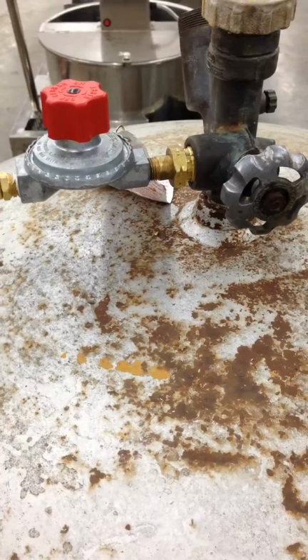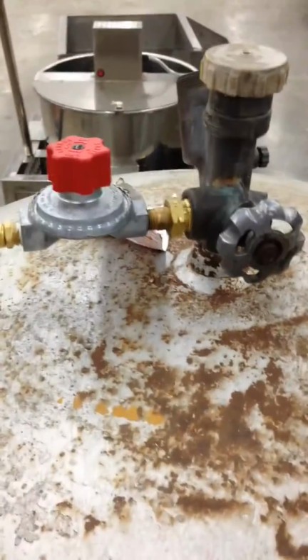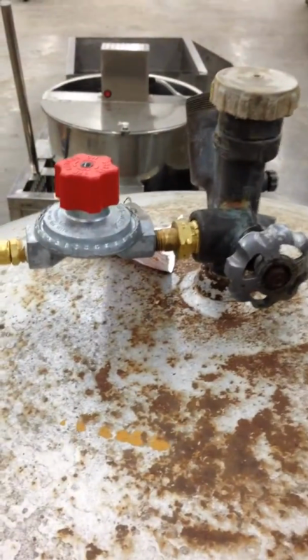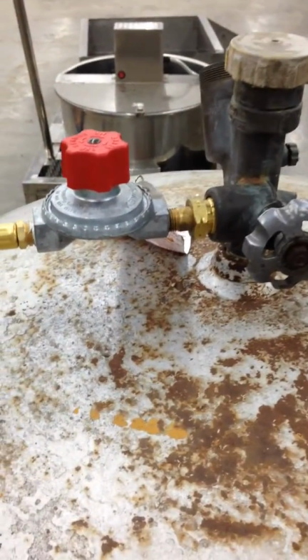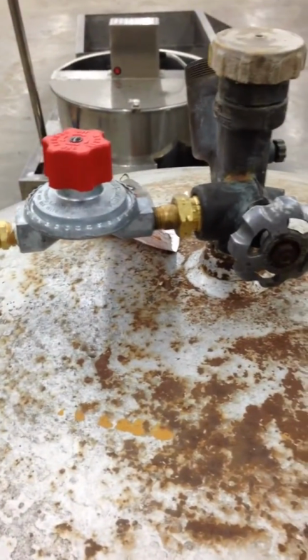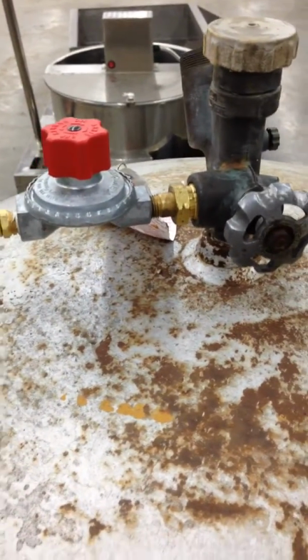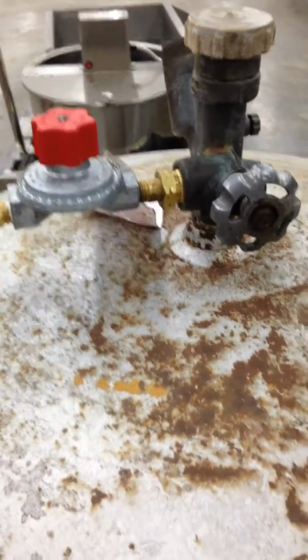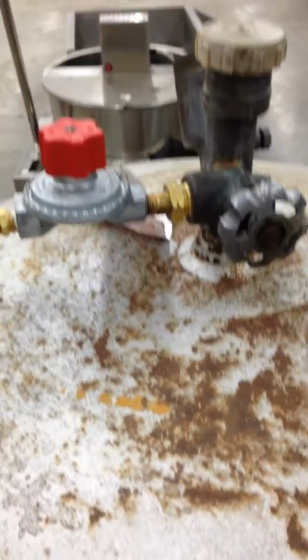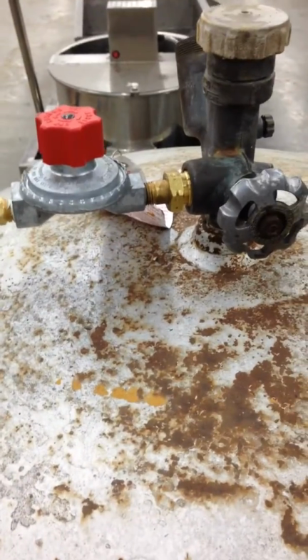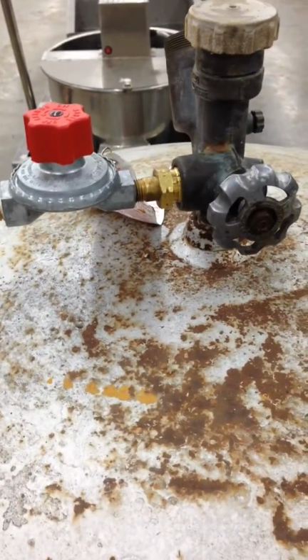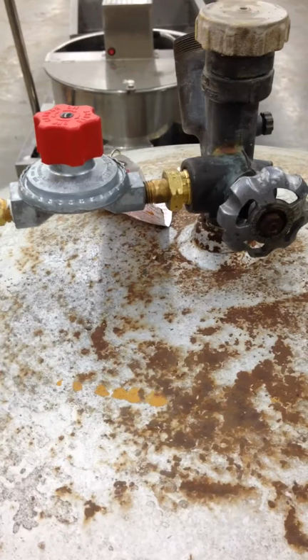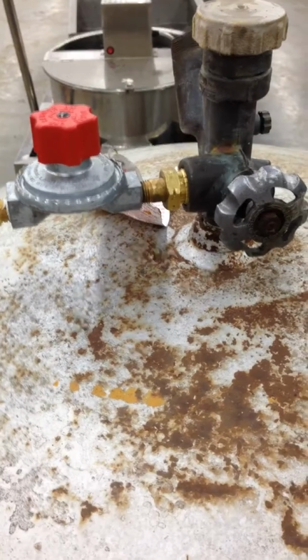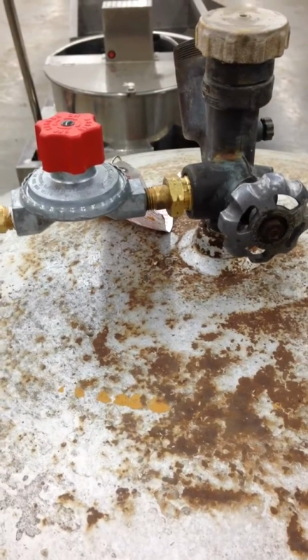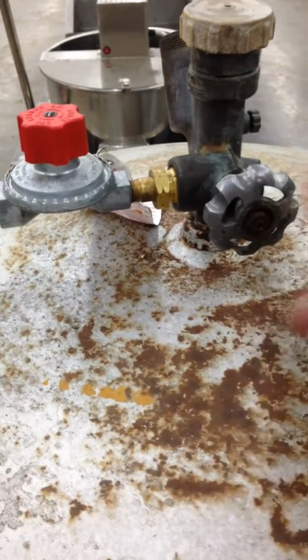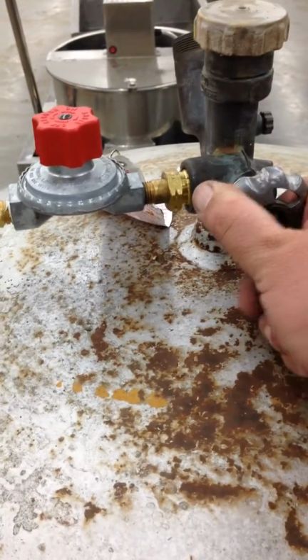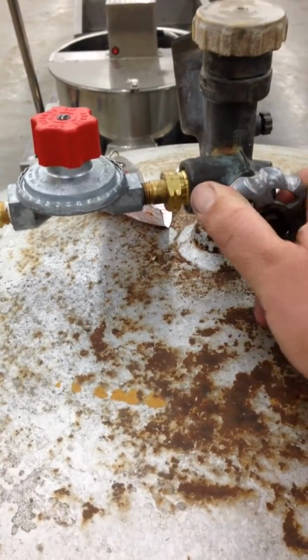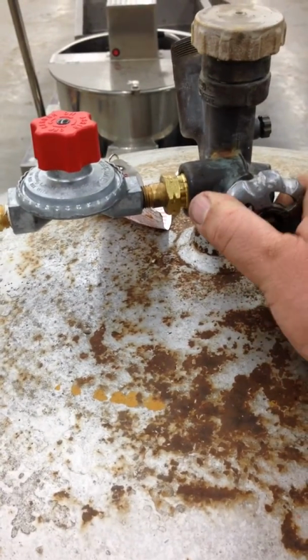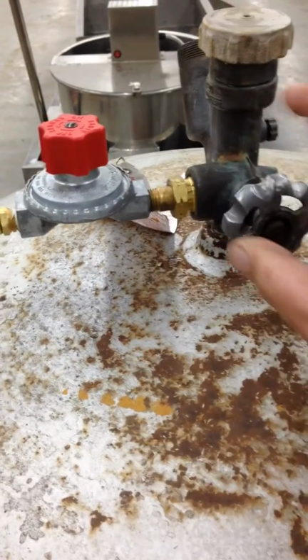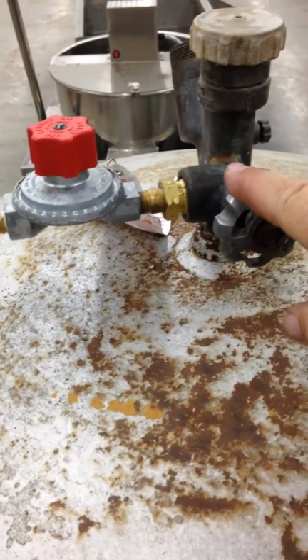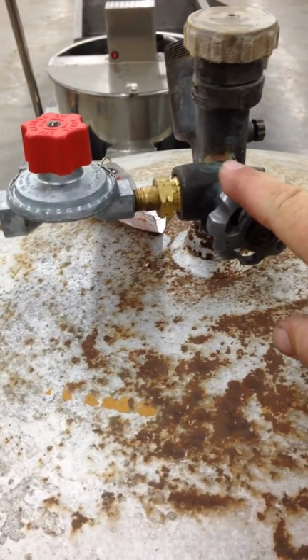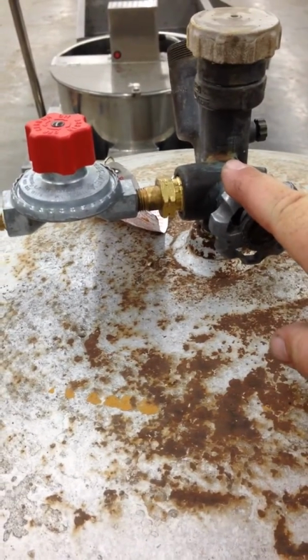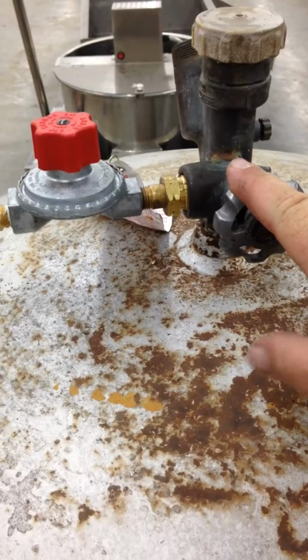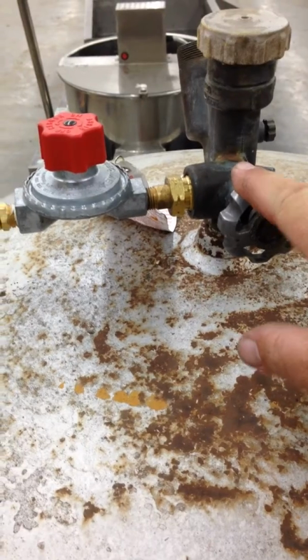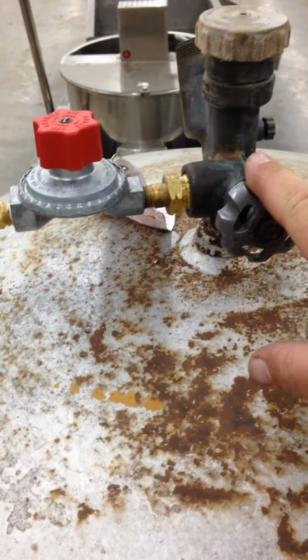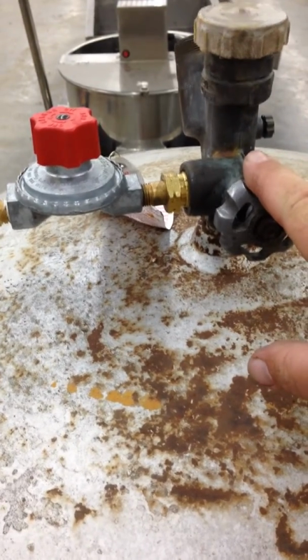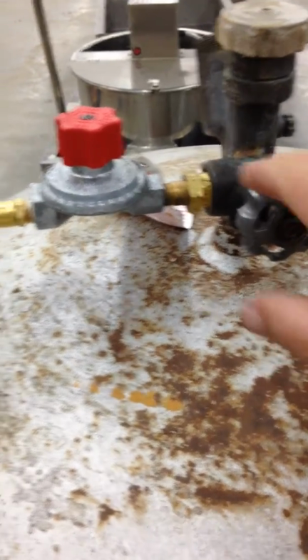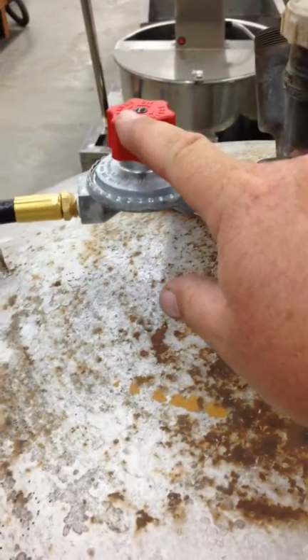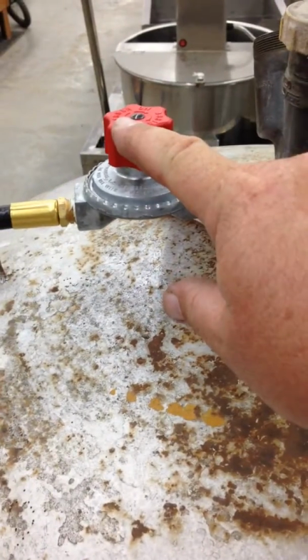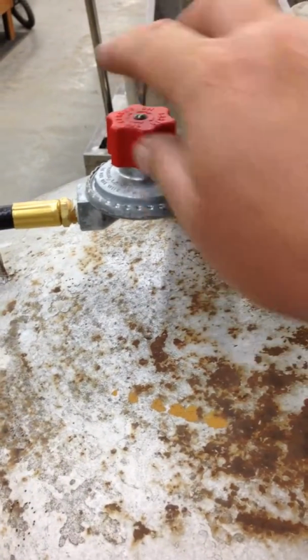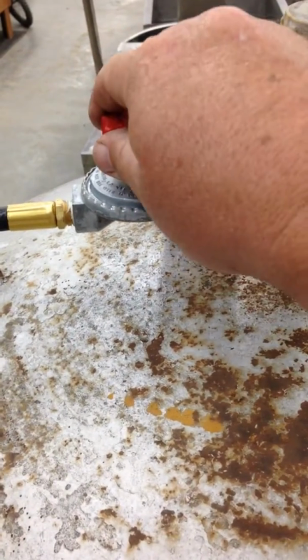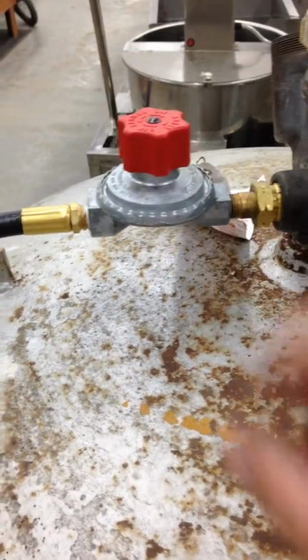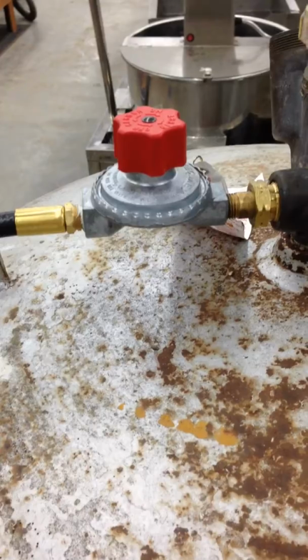Just a quick video to show you how to start your kettle corn popper, your 80 quart. Make sure your valve is open all the way right here on your tank — it doesn't matter what tank you have. Your high flow regulator valve is open all the way.